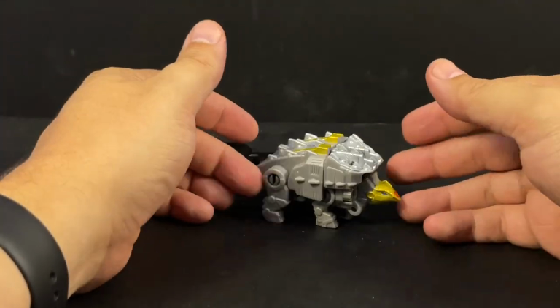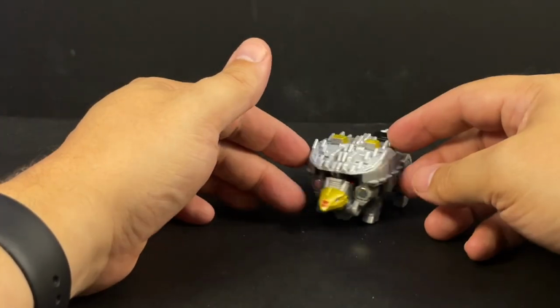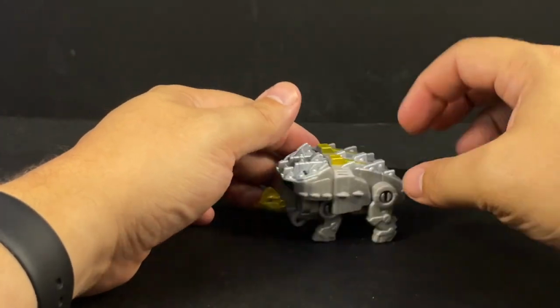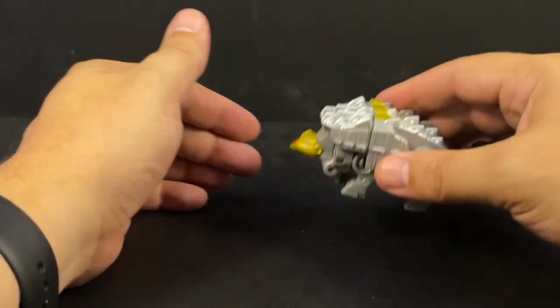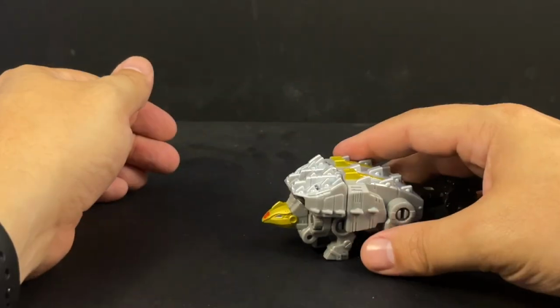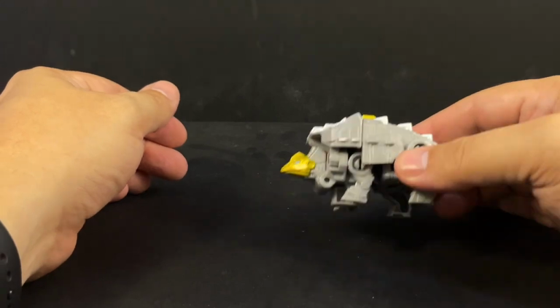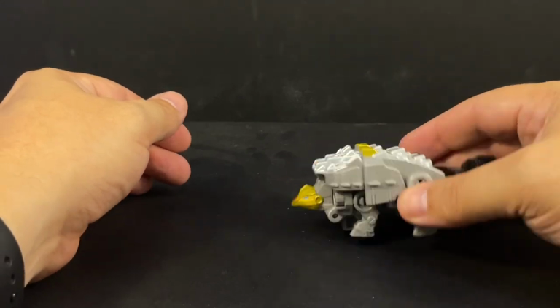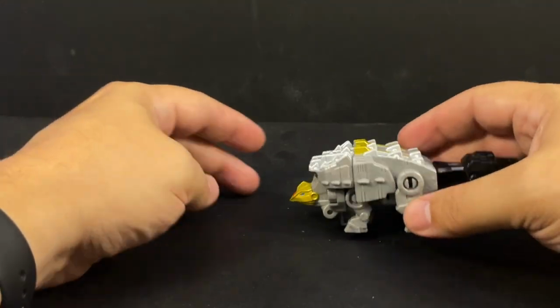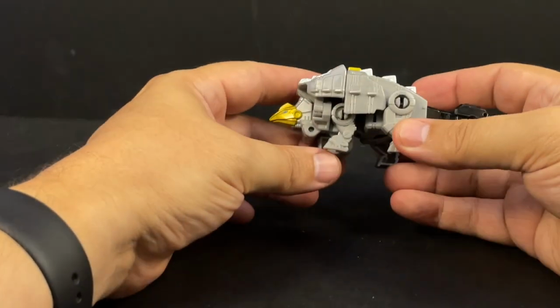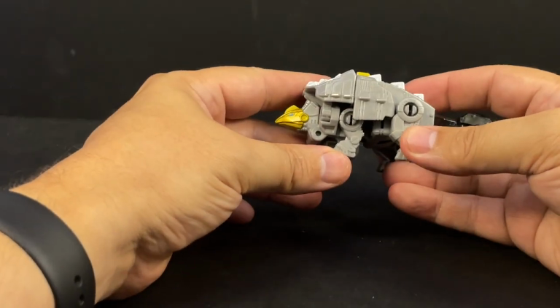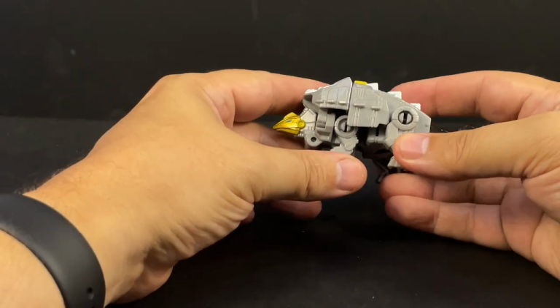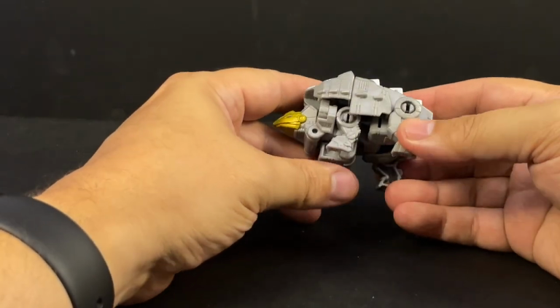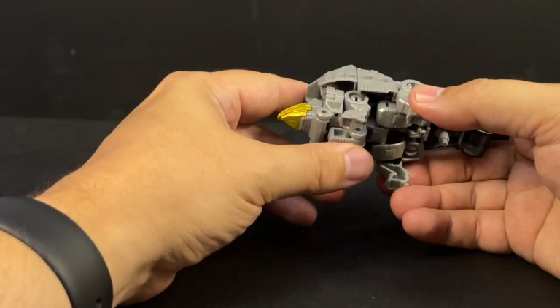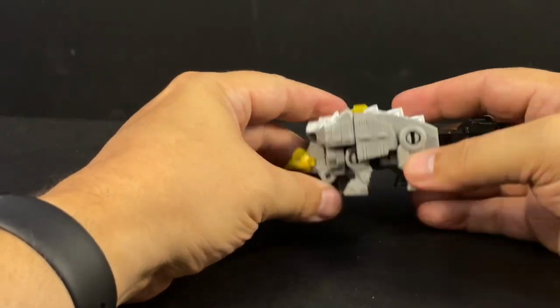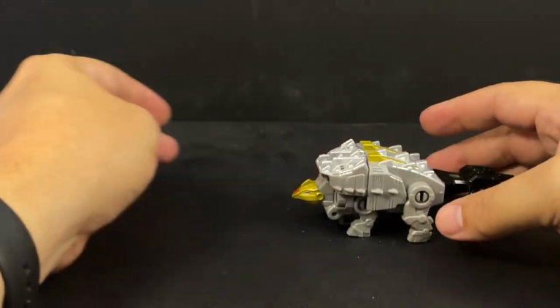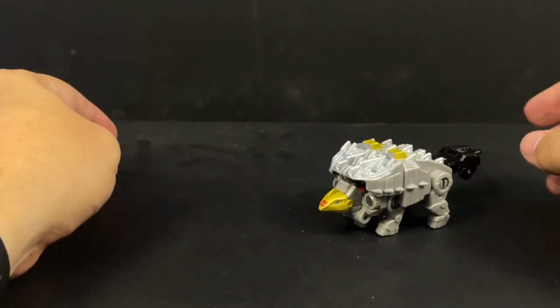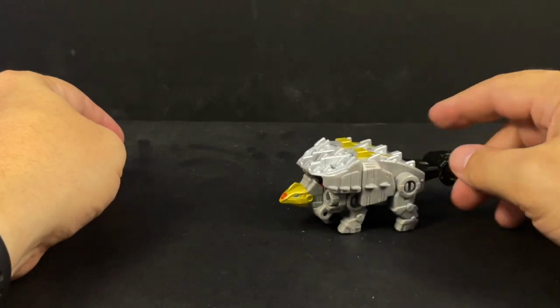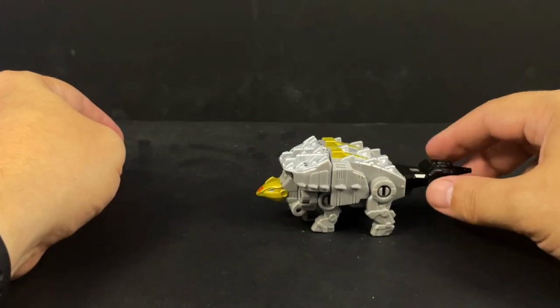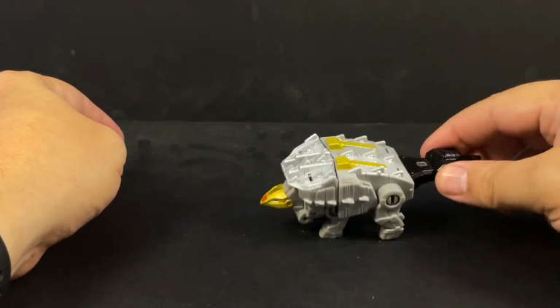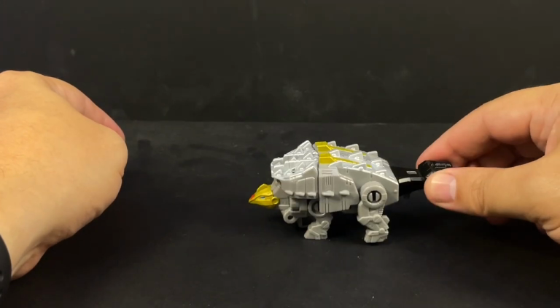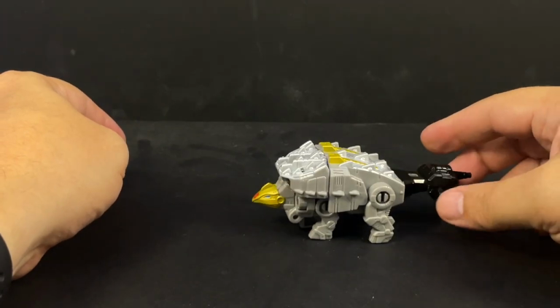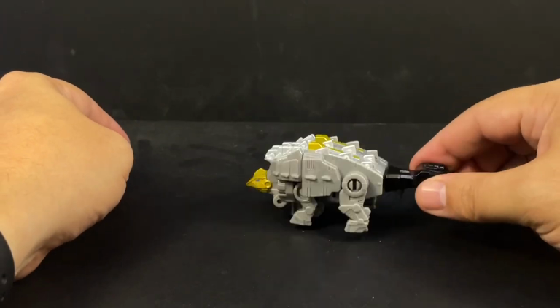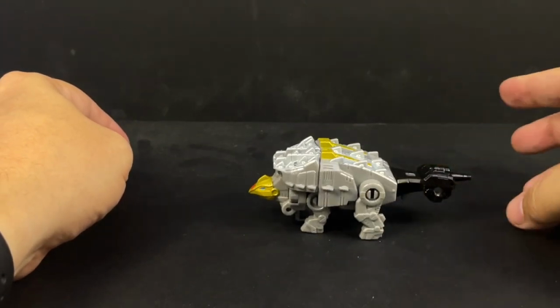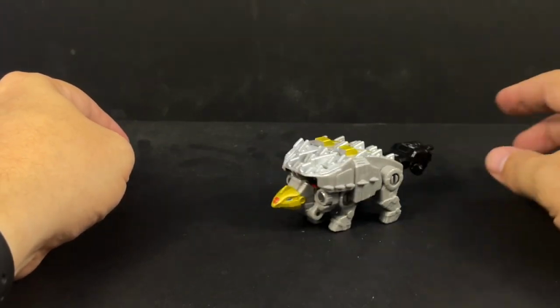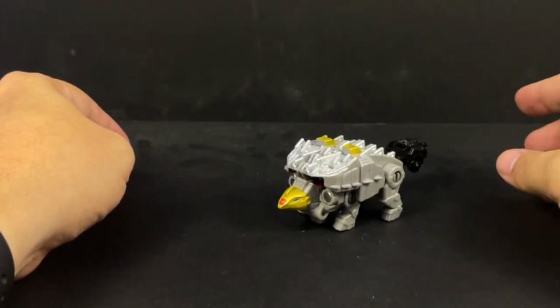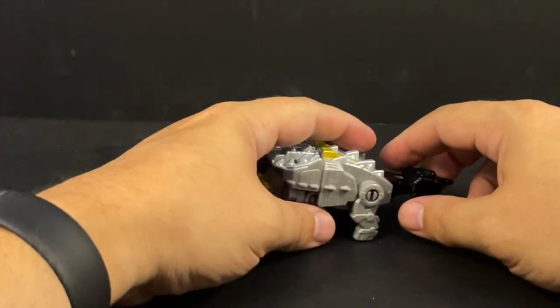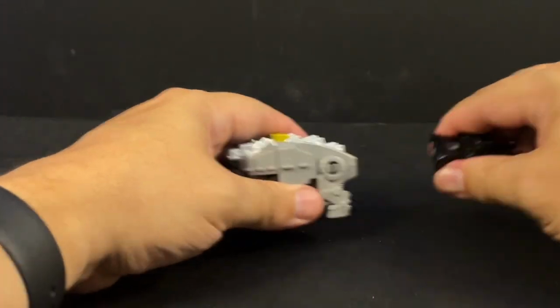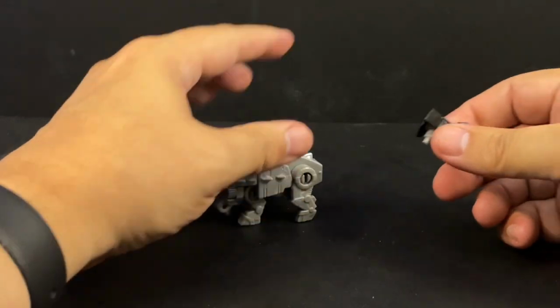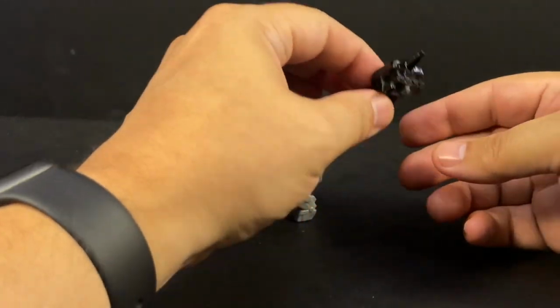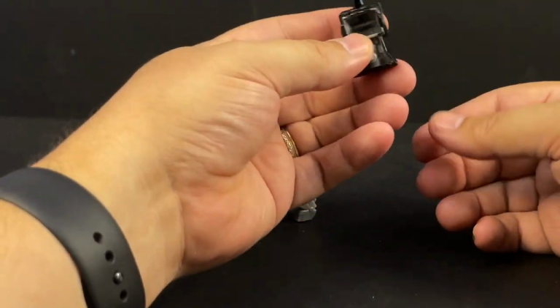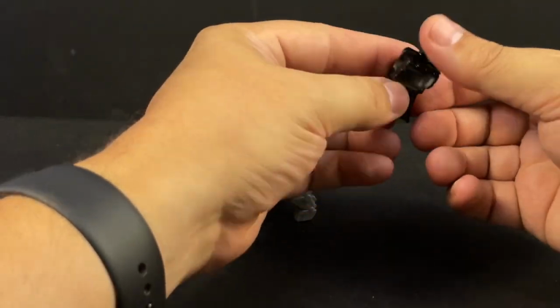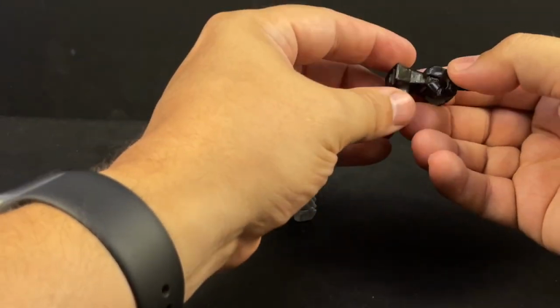Anyway, here's Scar — big chonky boy, he's fun, different enough from Snarl that he still works. Ankylosaurs are fun because they have big knobbly tails. So pop his big knobbly tail off and it becomes the fist.